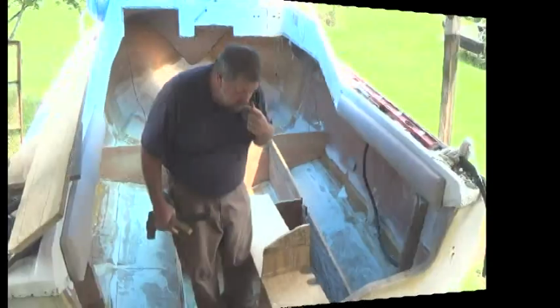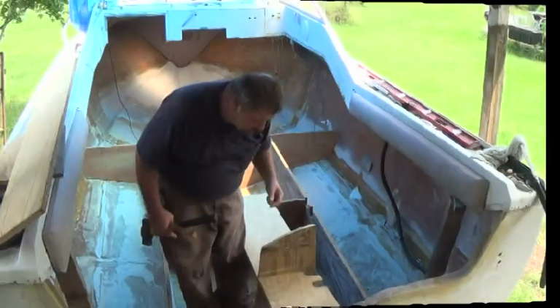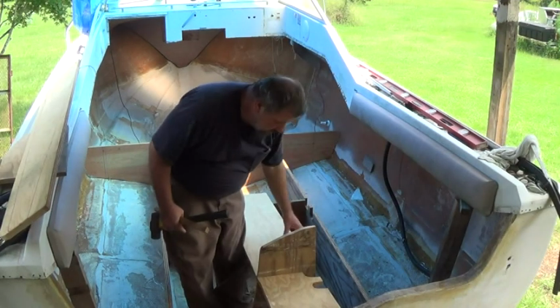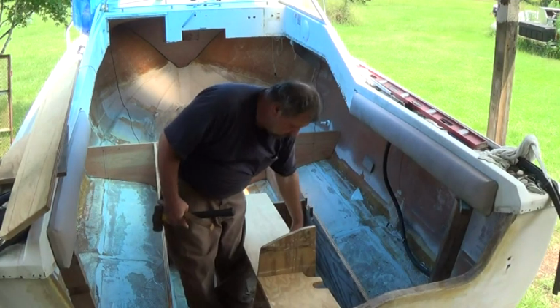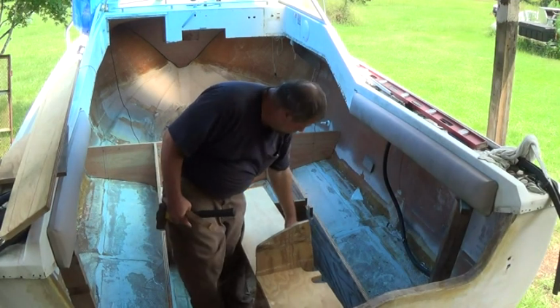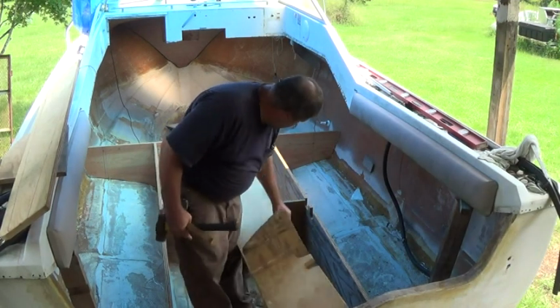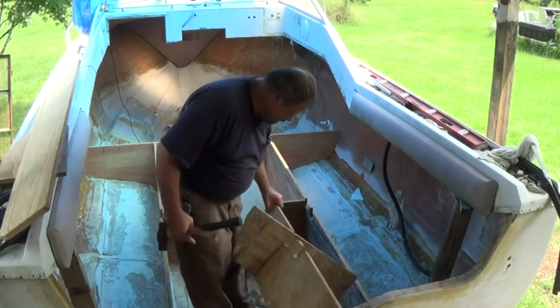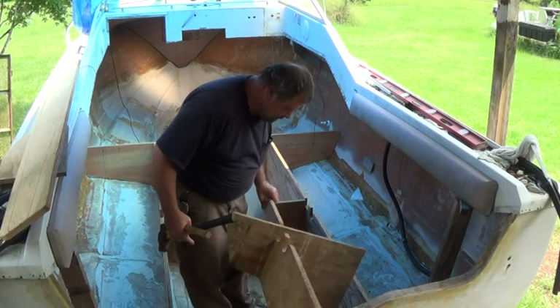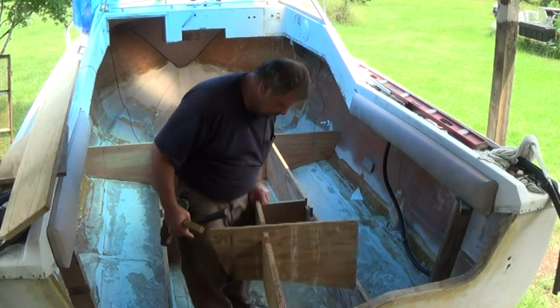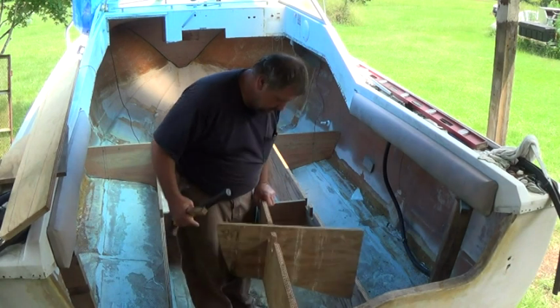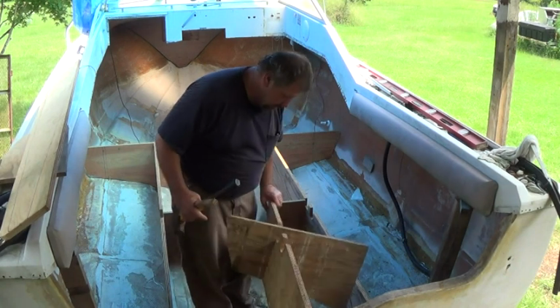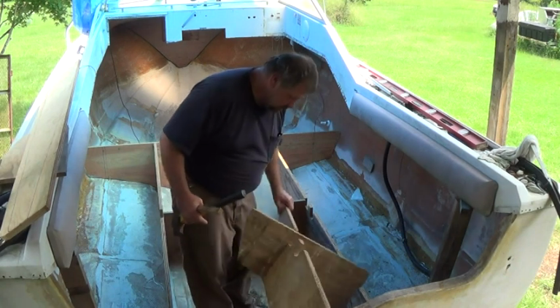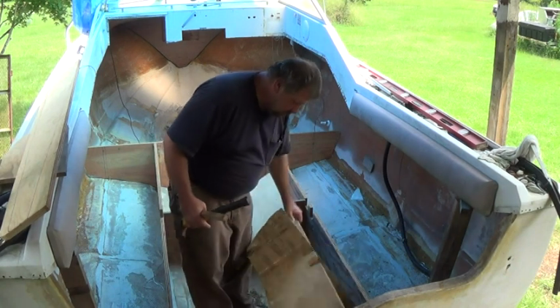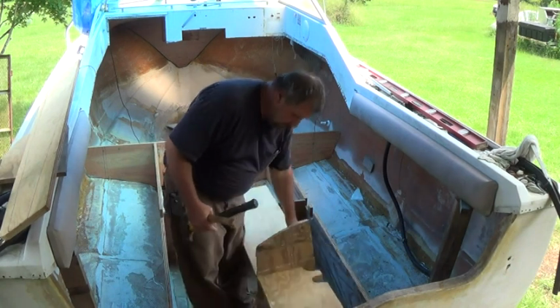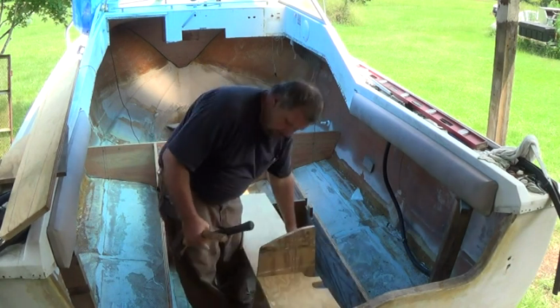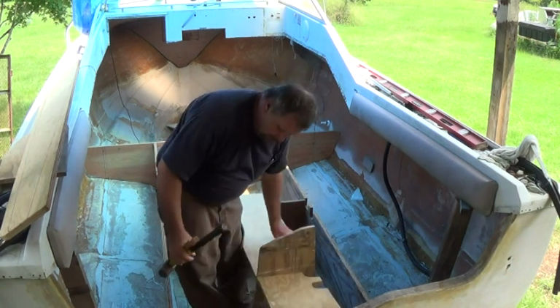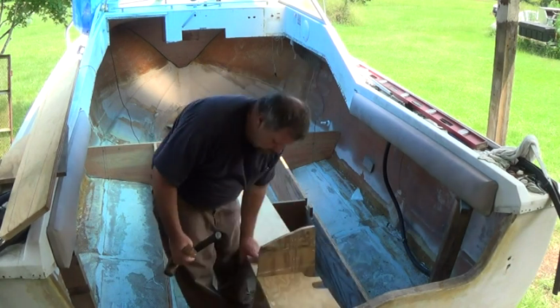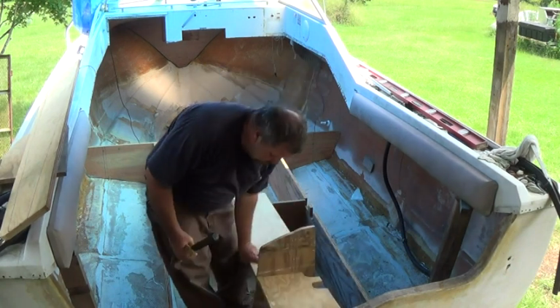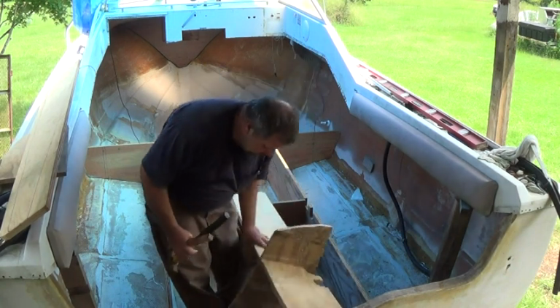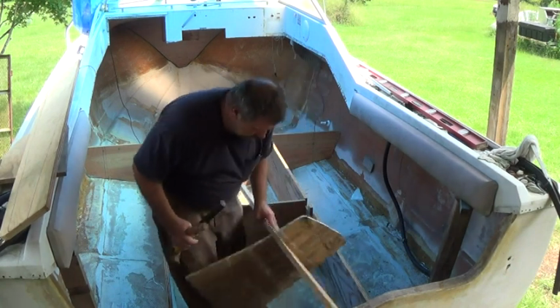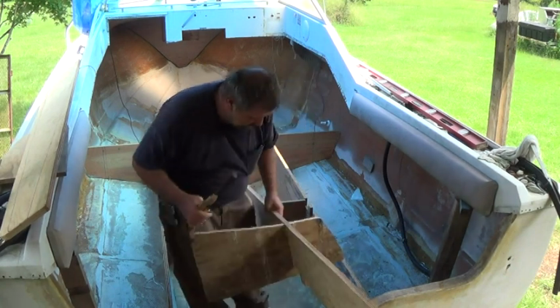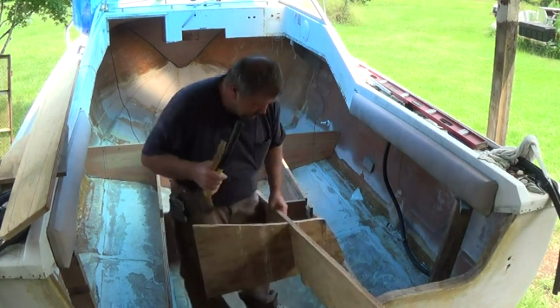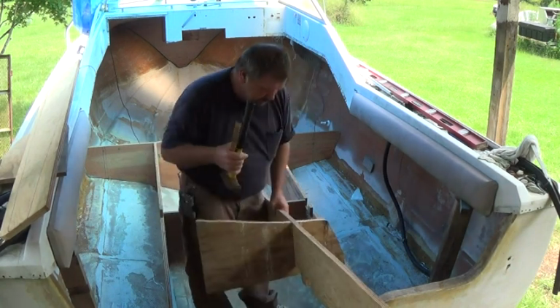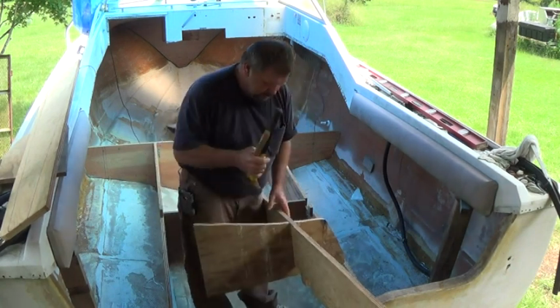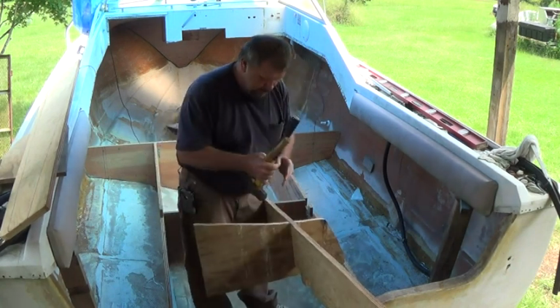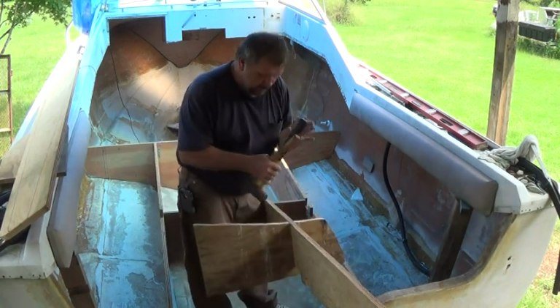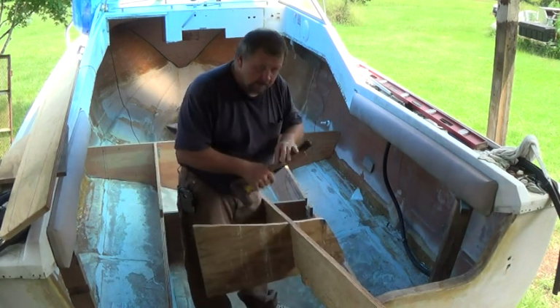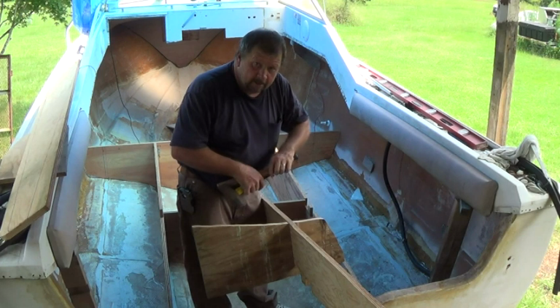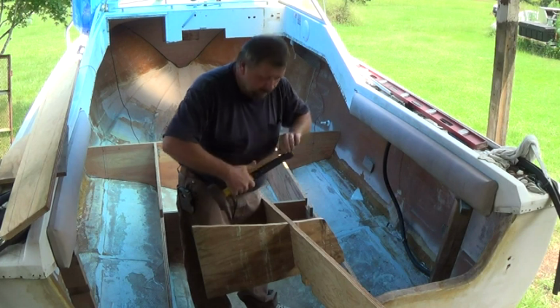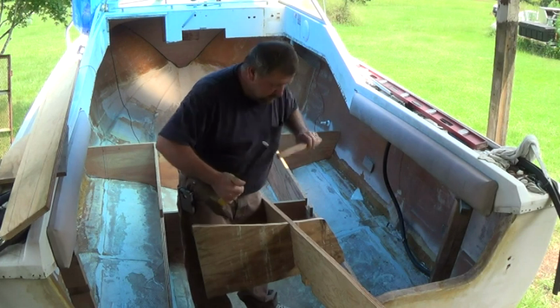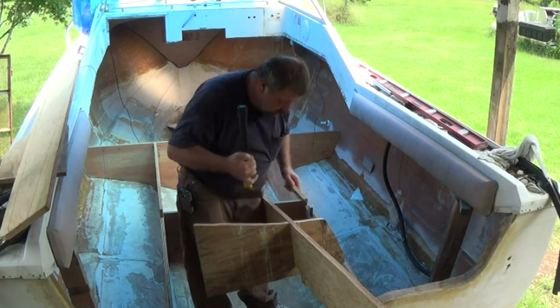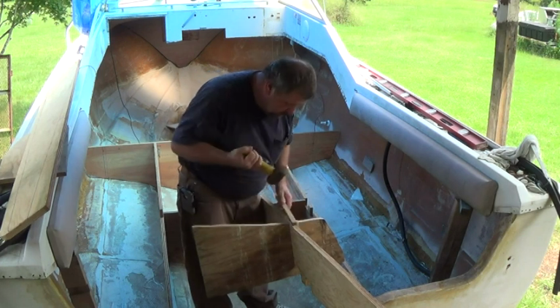I flipped this on the wrong way, so let's bump it back off. Glad I didn't glue it.